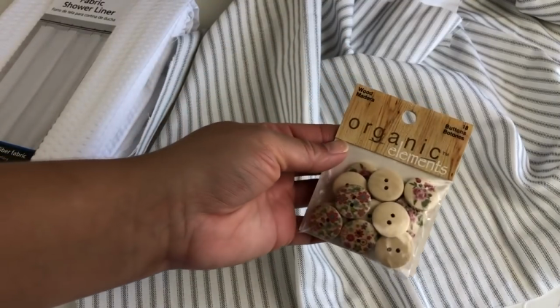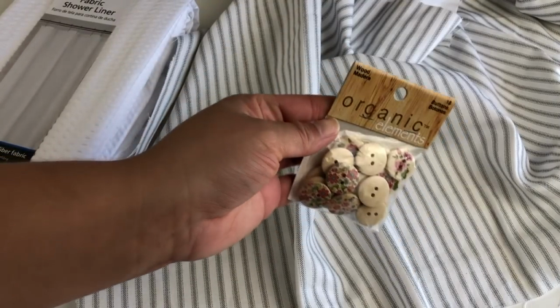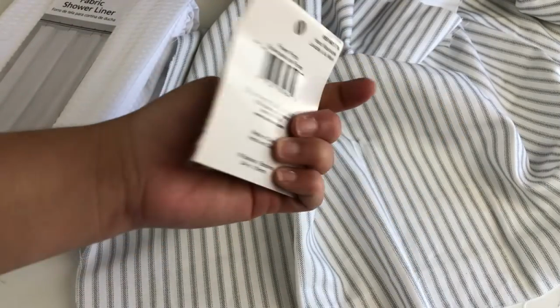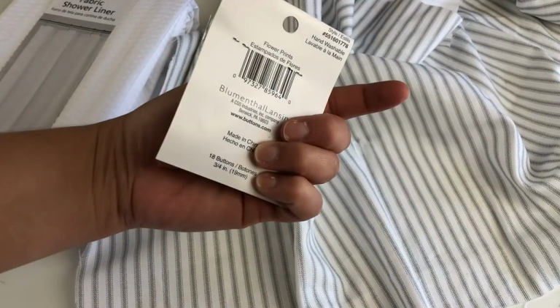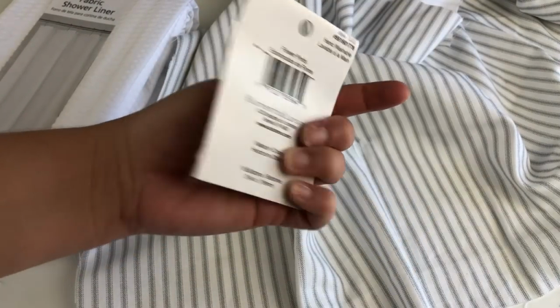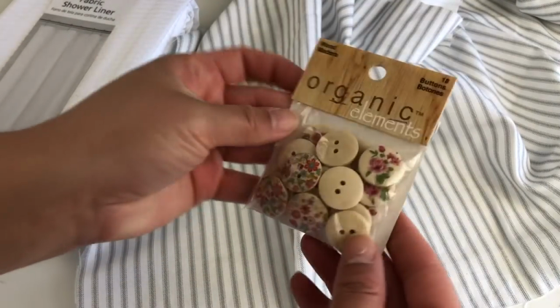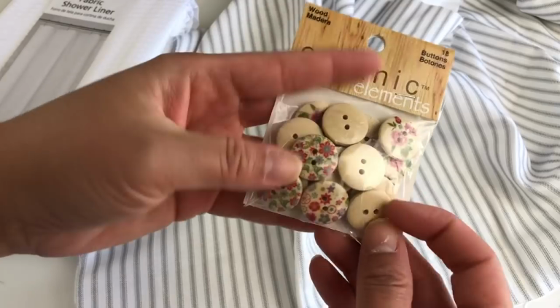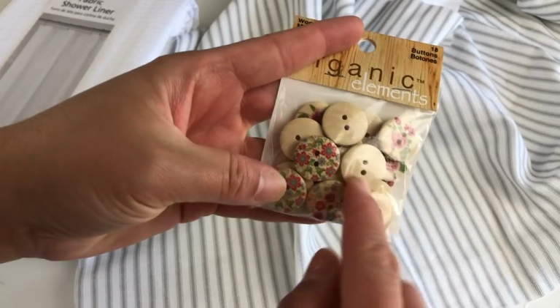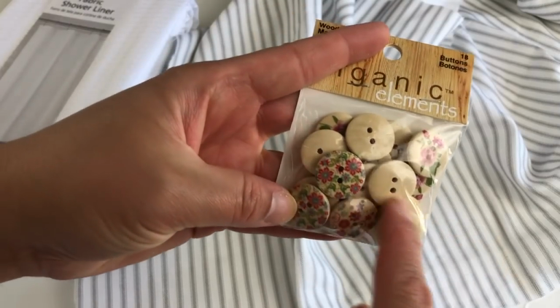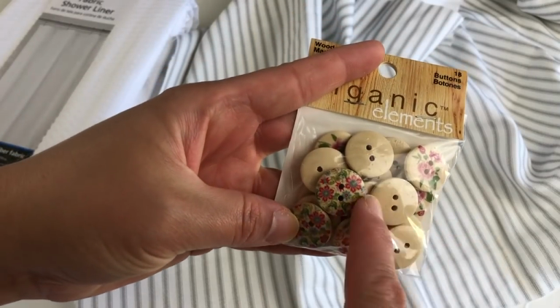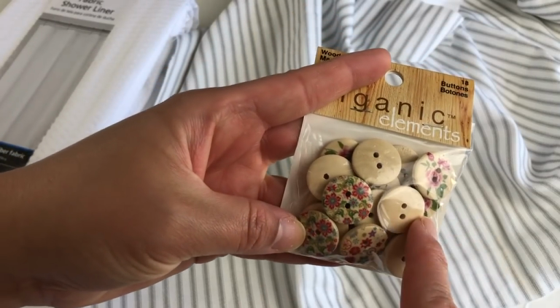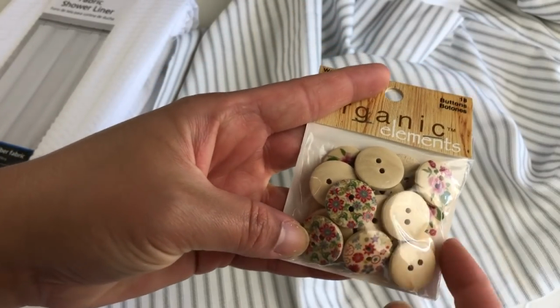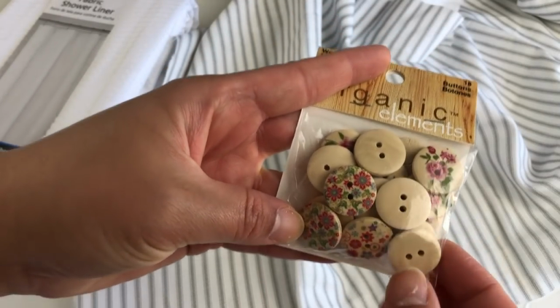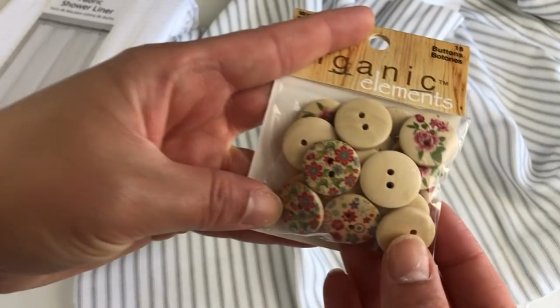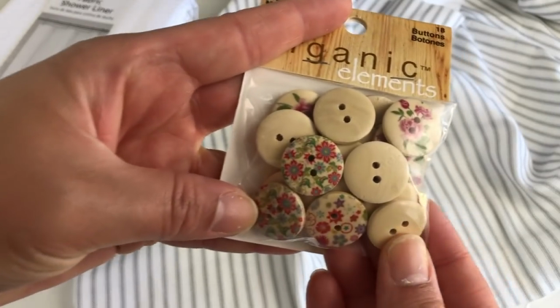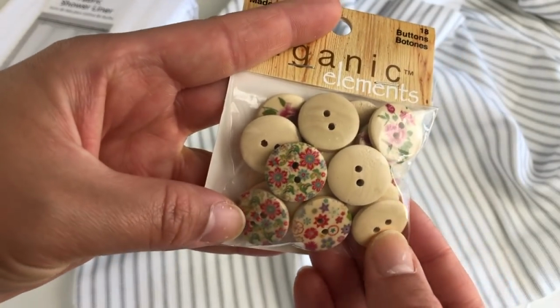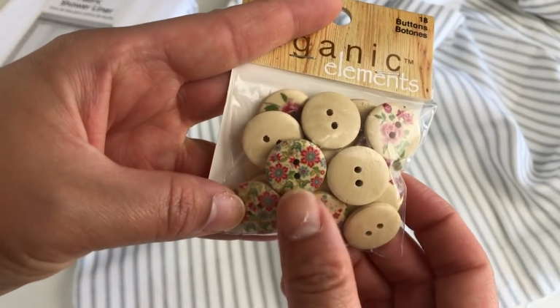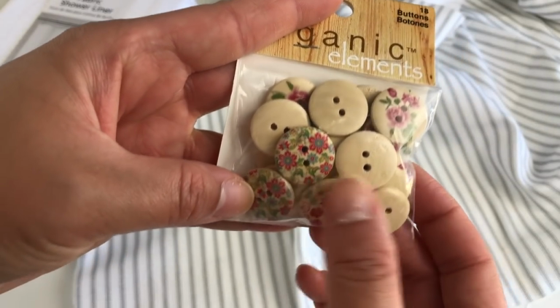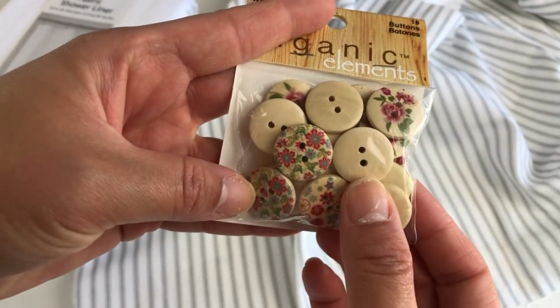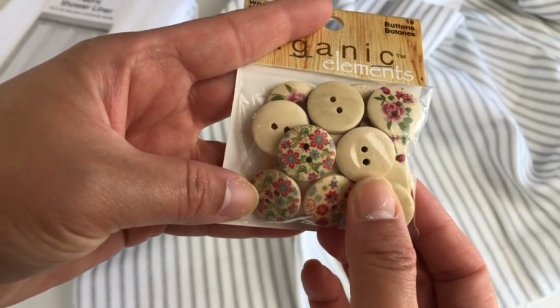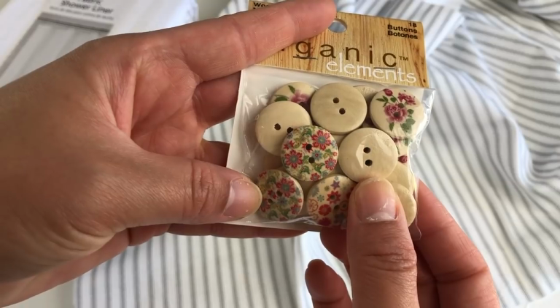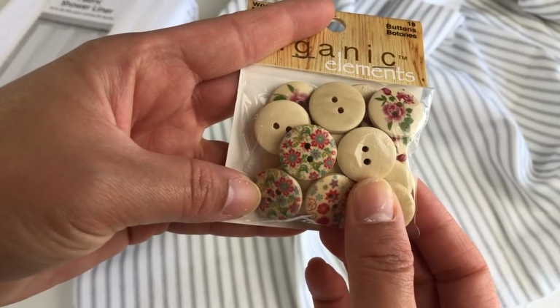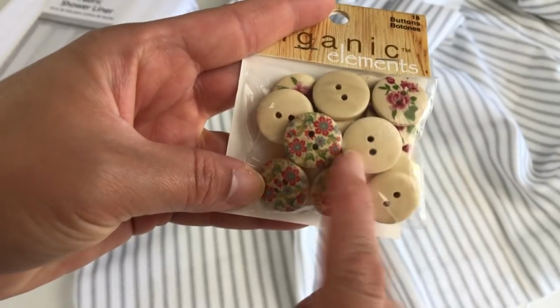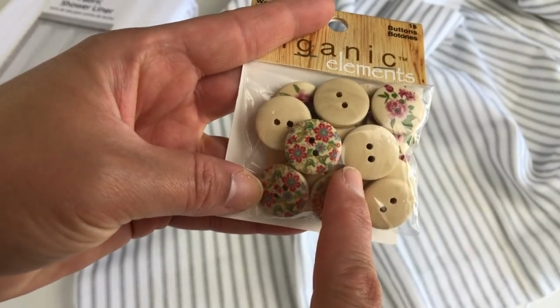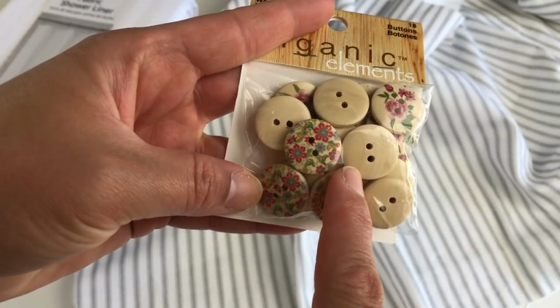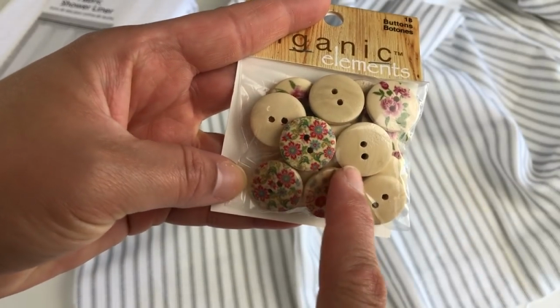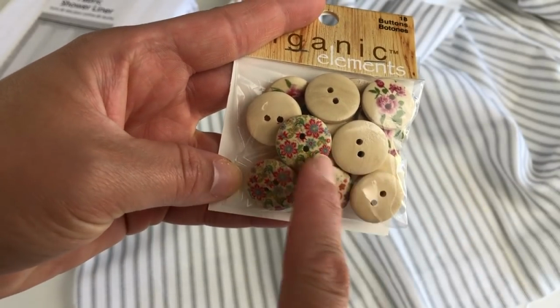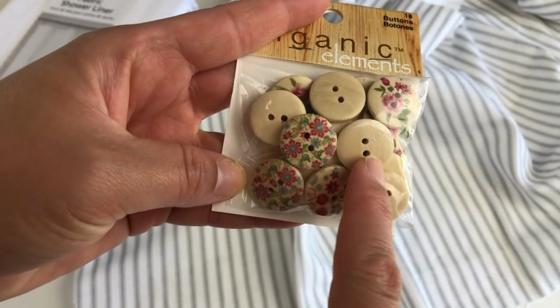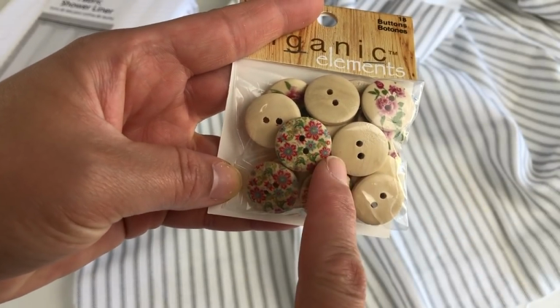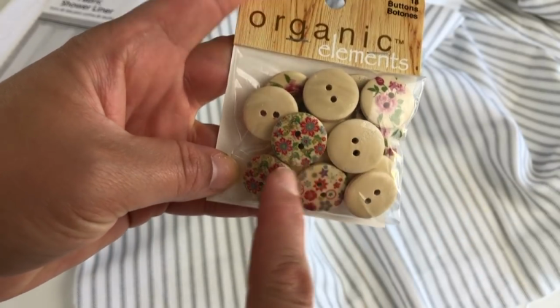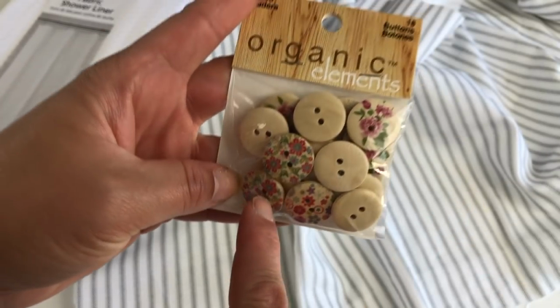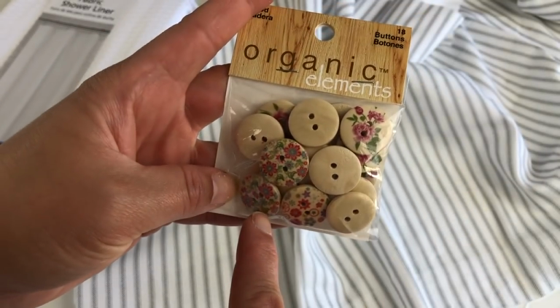Next, you're going to need some wooden buttons. Now these can be a little expensive, but I found these on sale for $1.49. Even though I did not like the flower side, I decided to use the plain back side, which was nice and light wood.